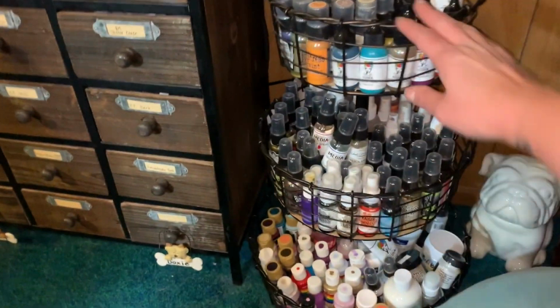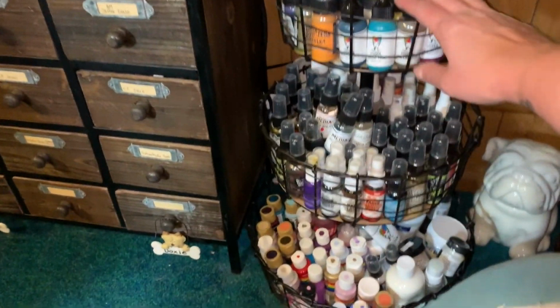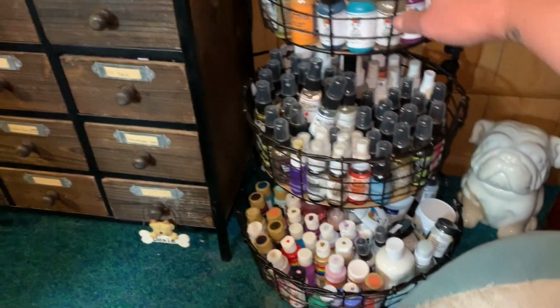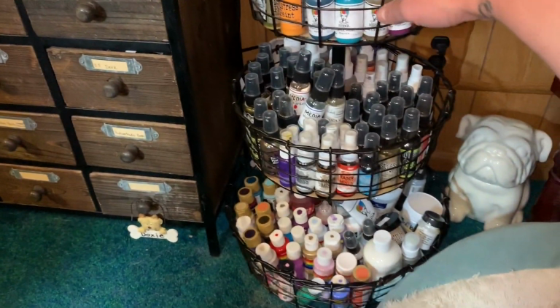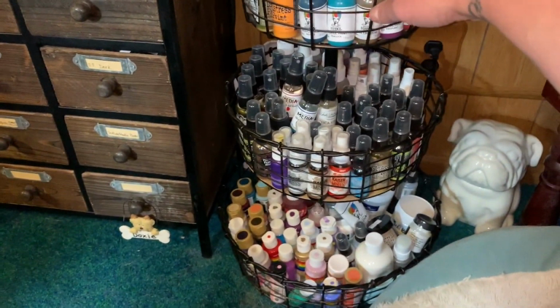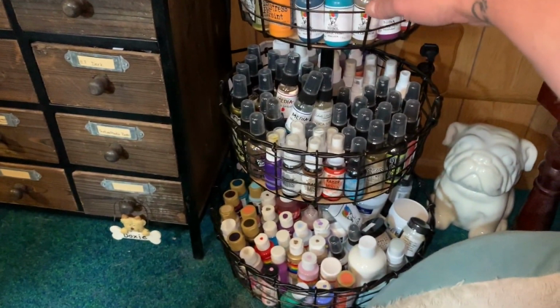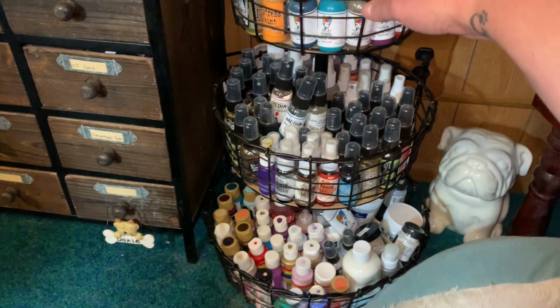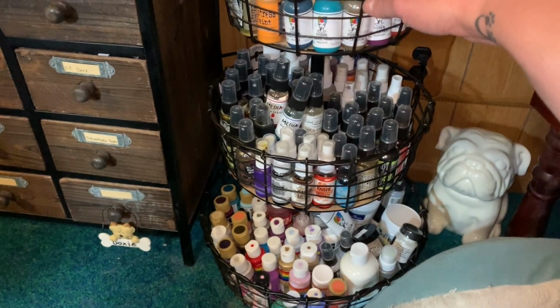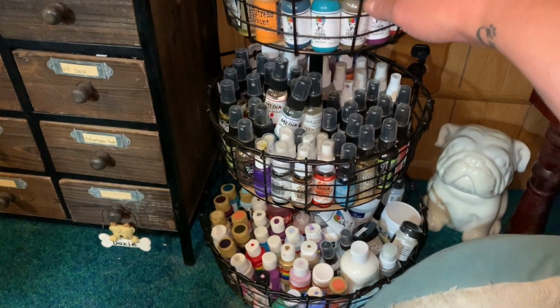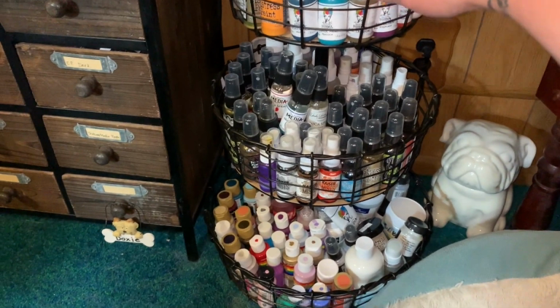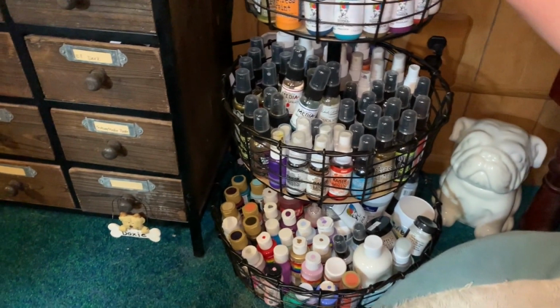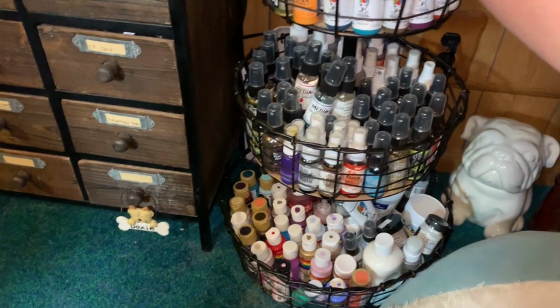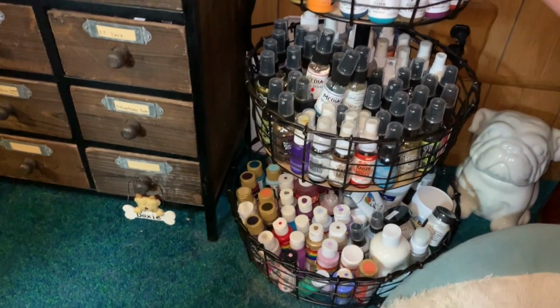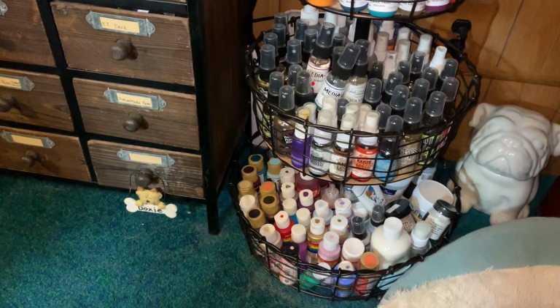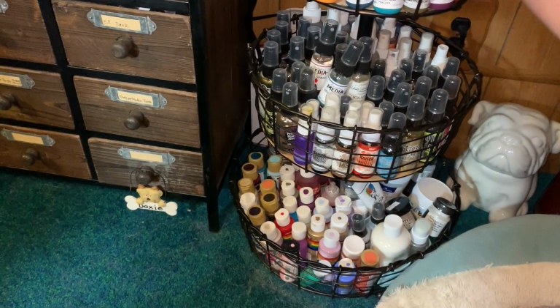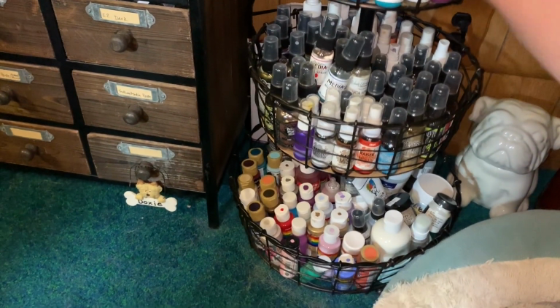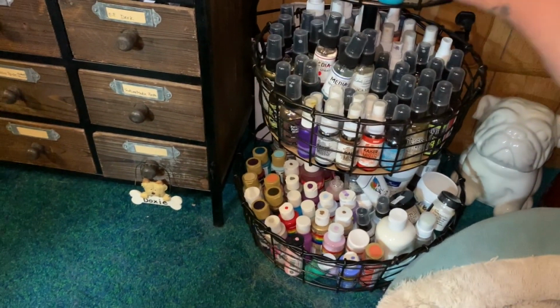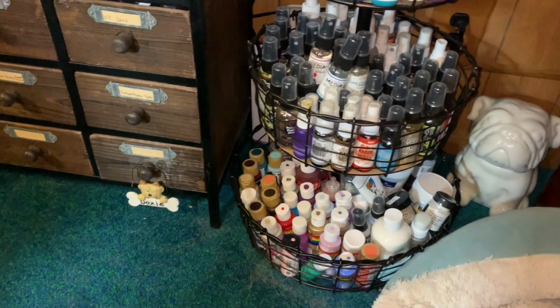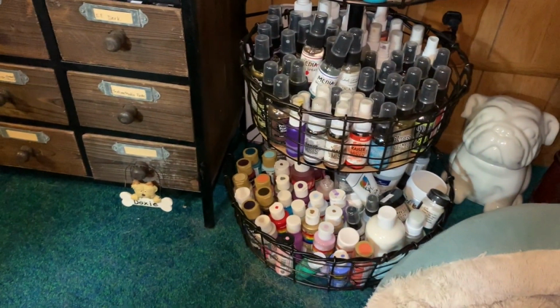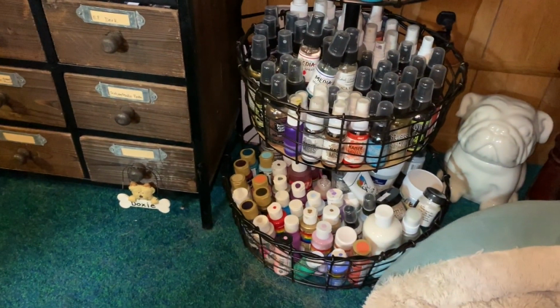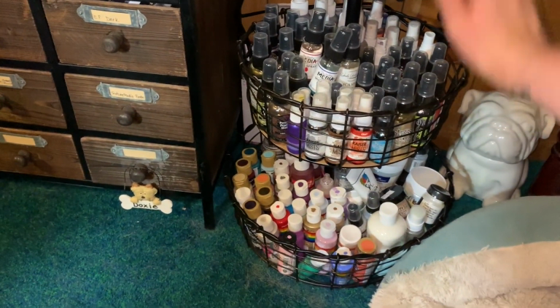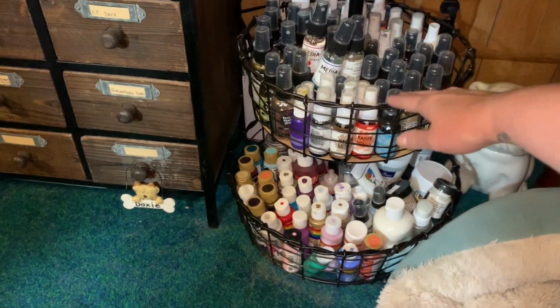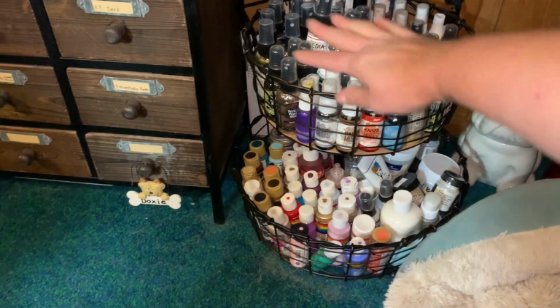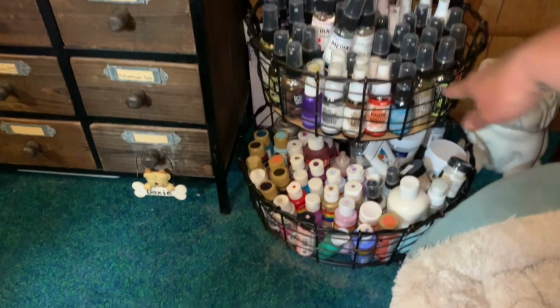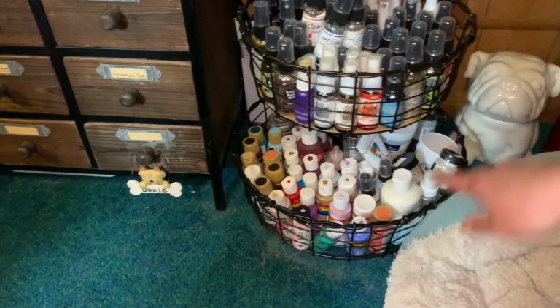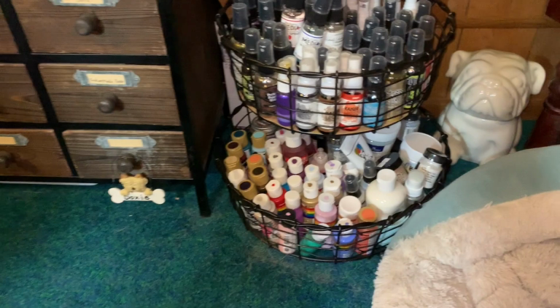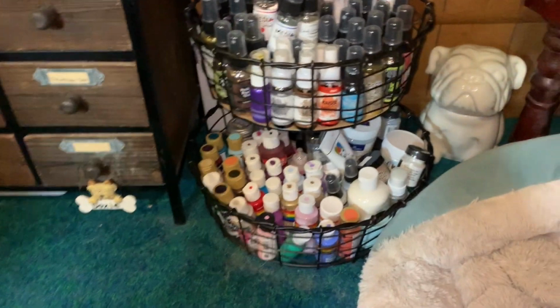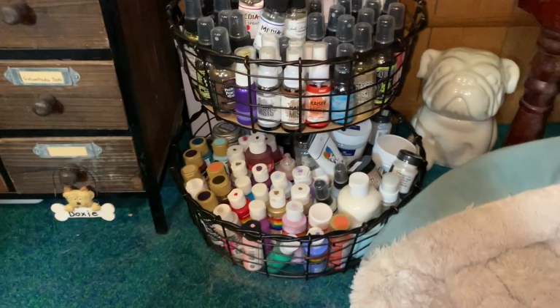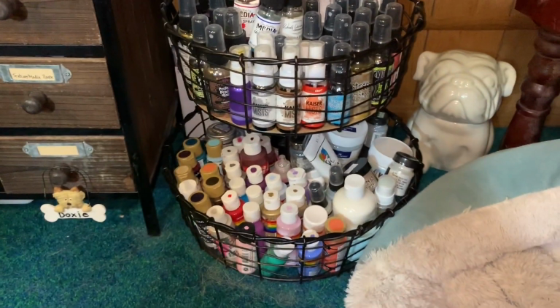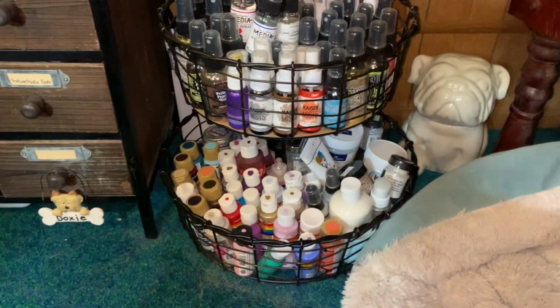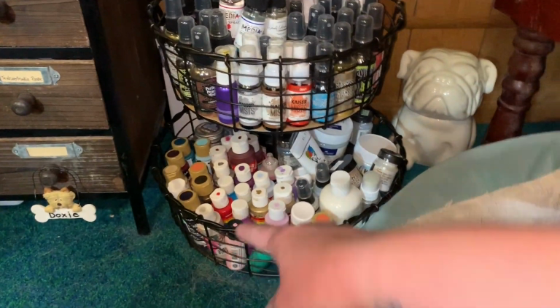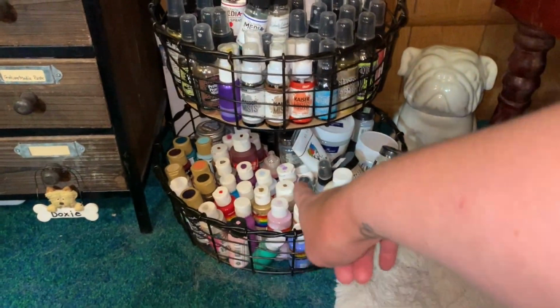On top of that I have my die-cutting machine and my heat tool. Over here I have this three-tiered organizer that has different paints in it — some distress paints, acrylic paints, and then all my sprays in there.